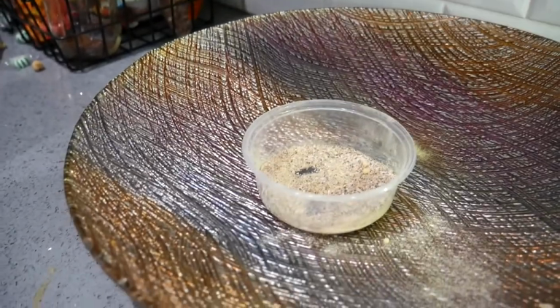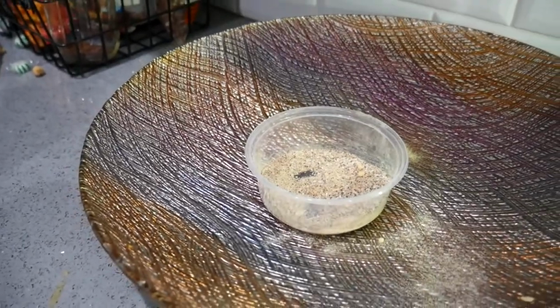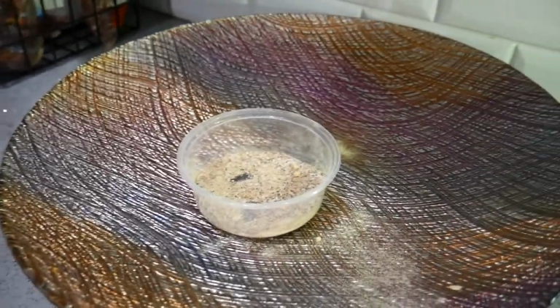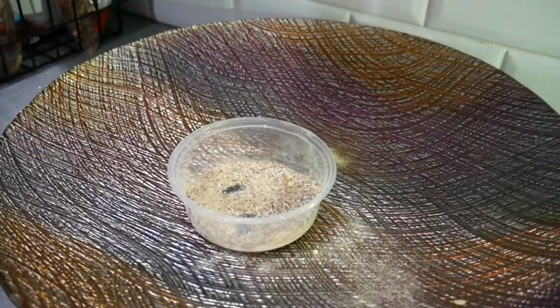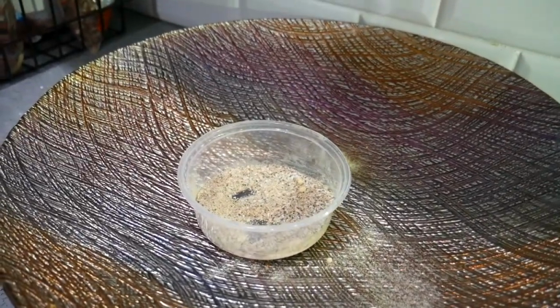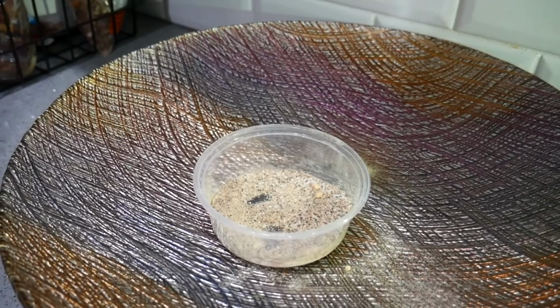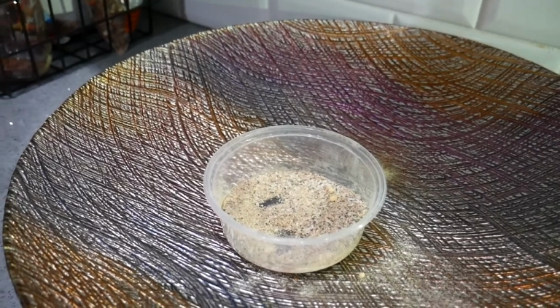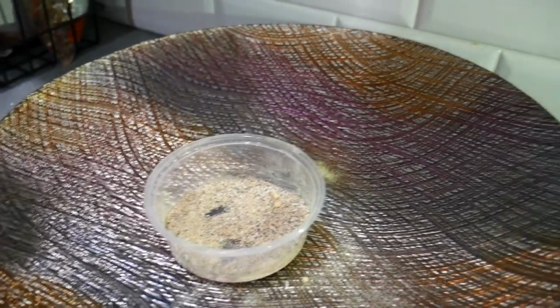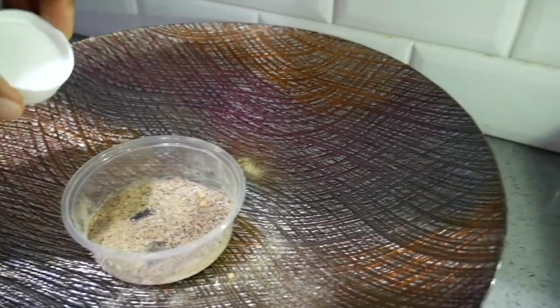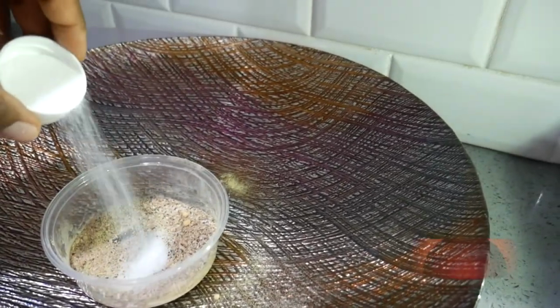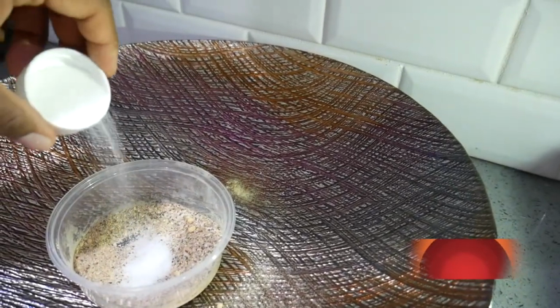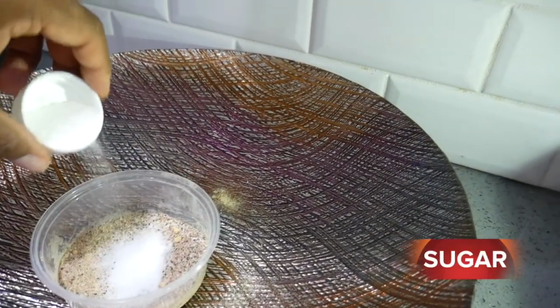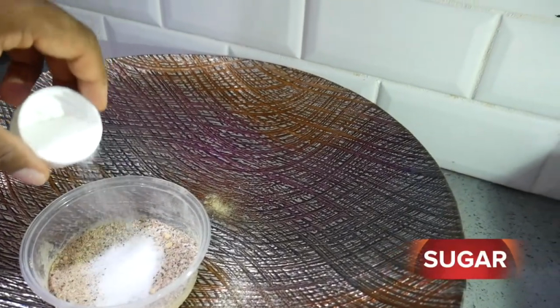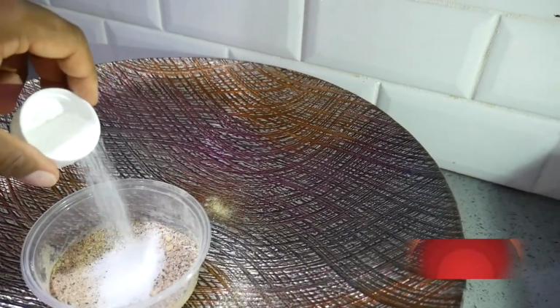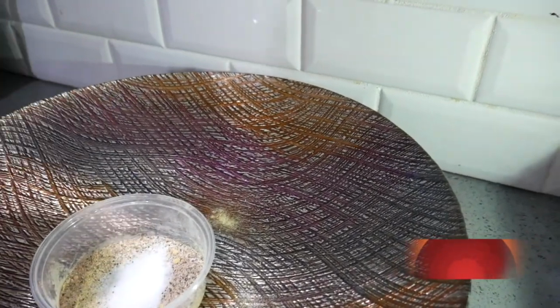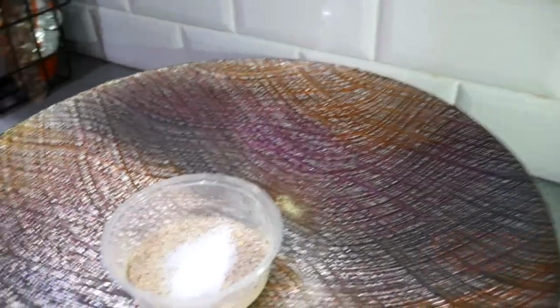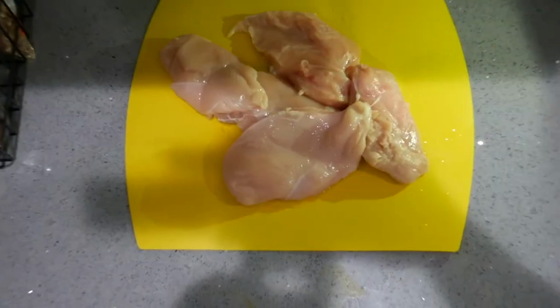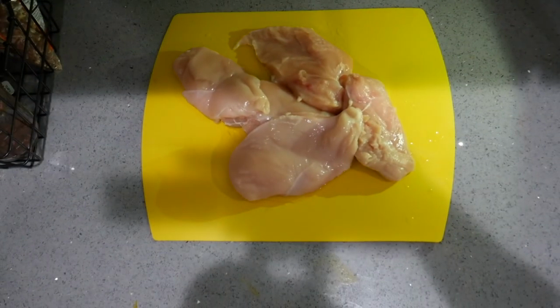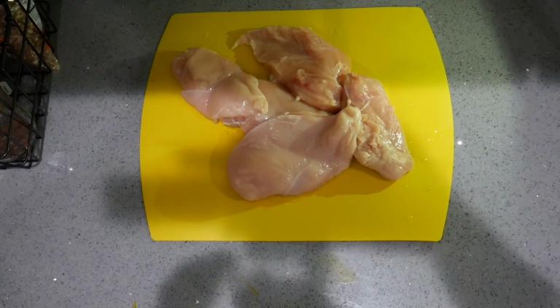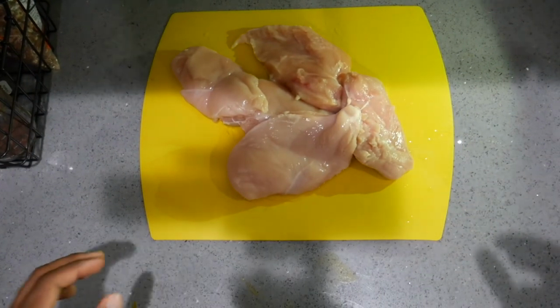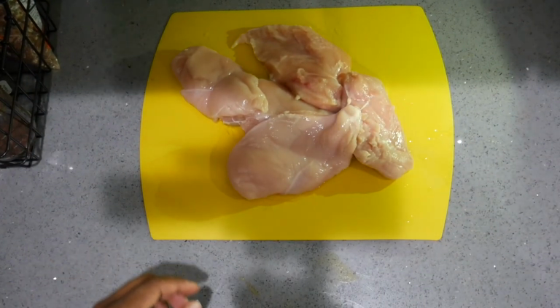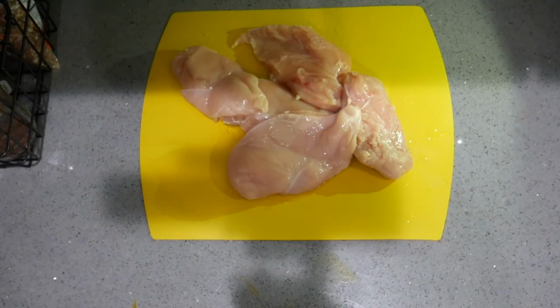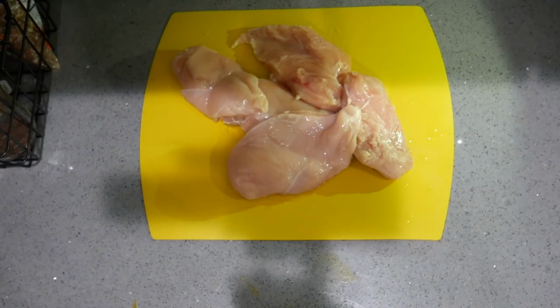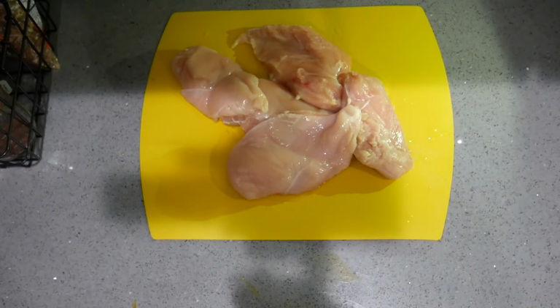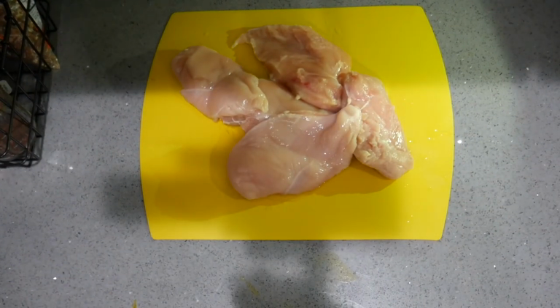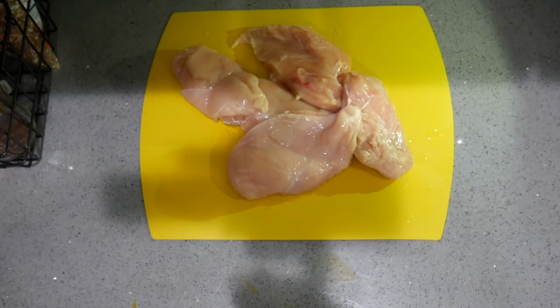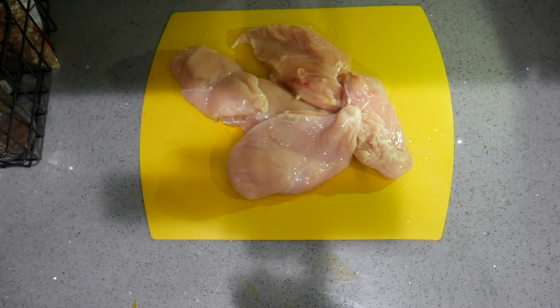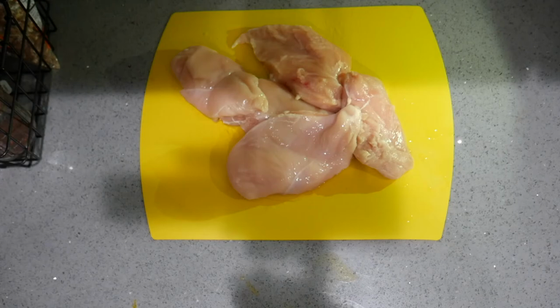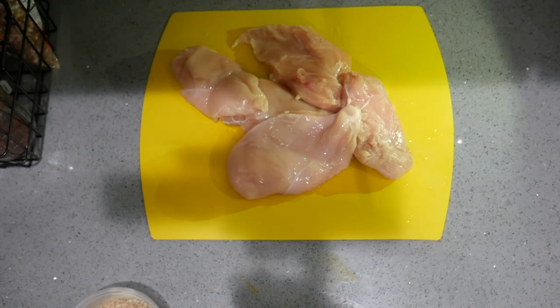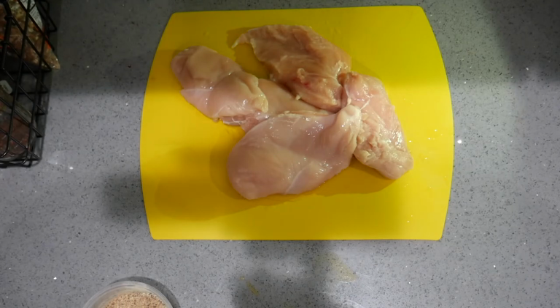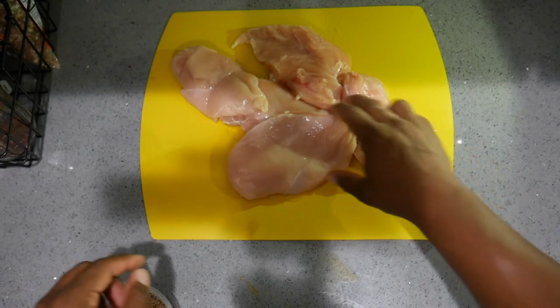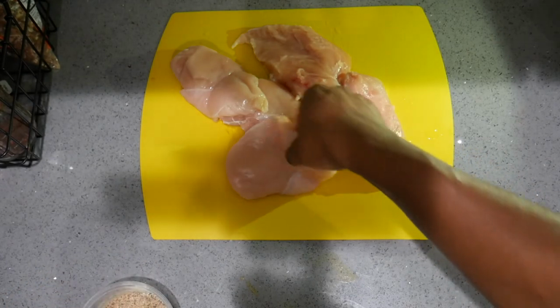For this last little ingredient I'm just going to add a little dab of sugar. We are ready to season this meat with this rub — I've put together a very basic rub.